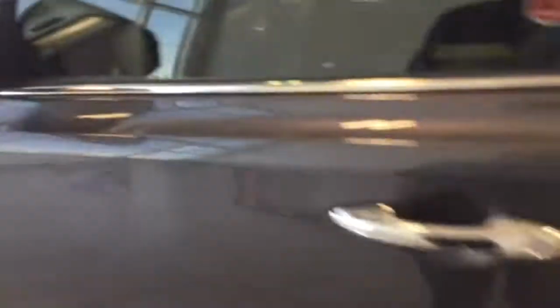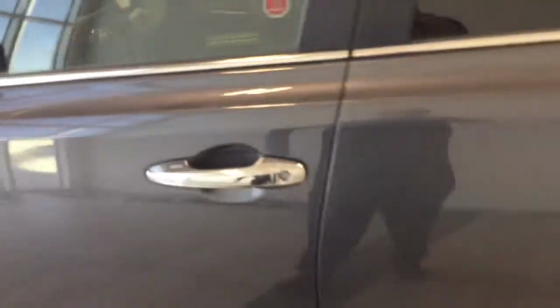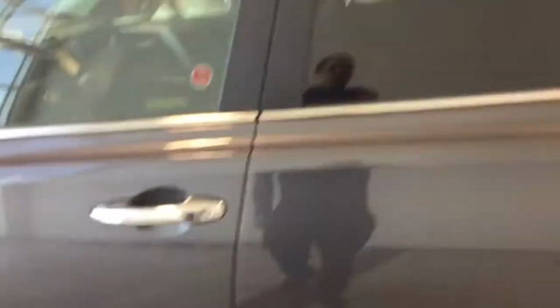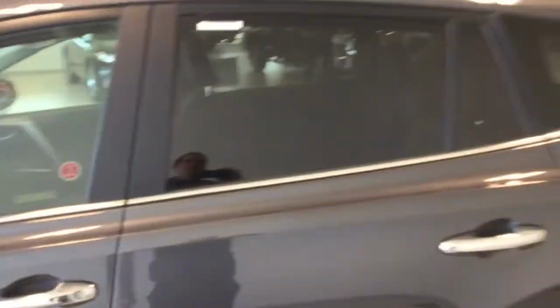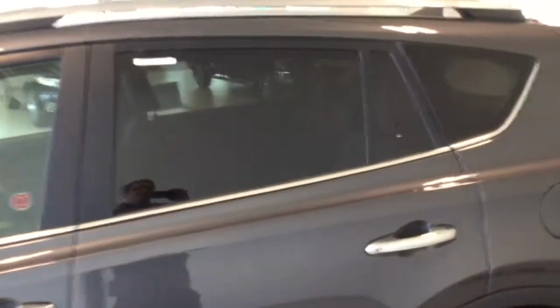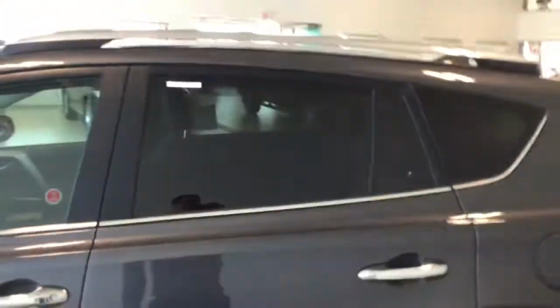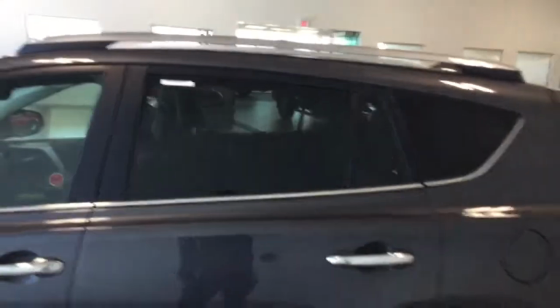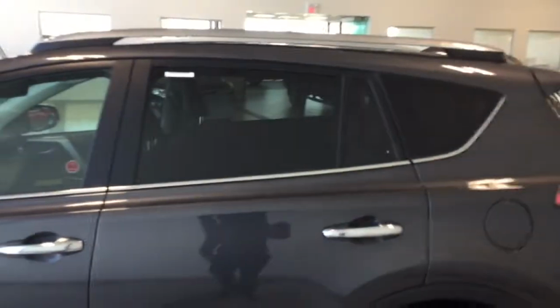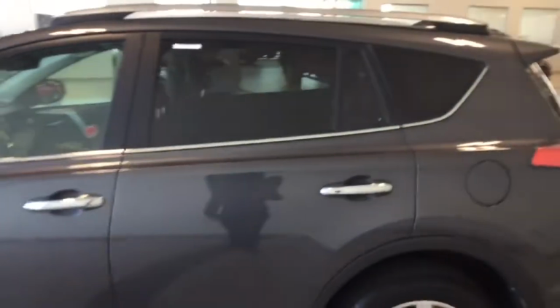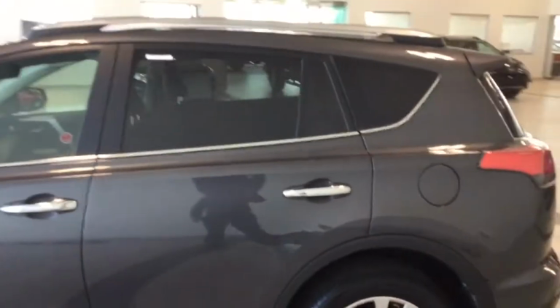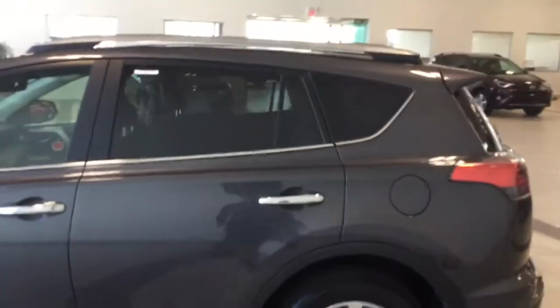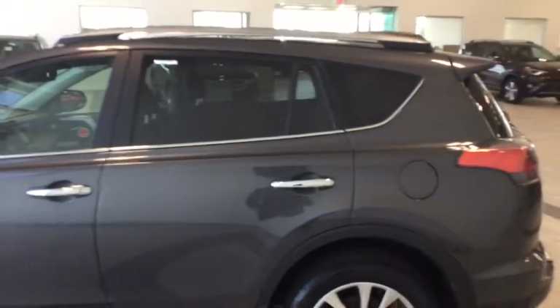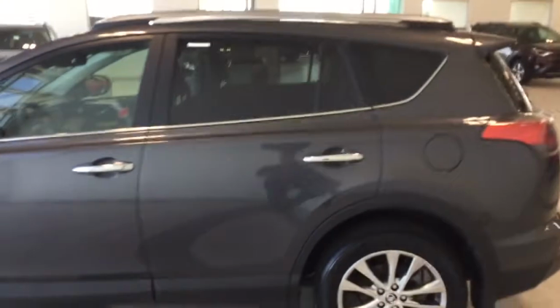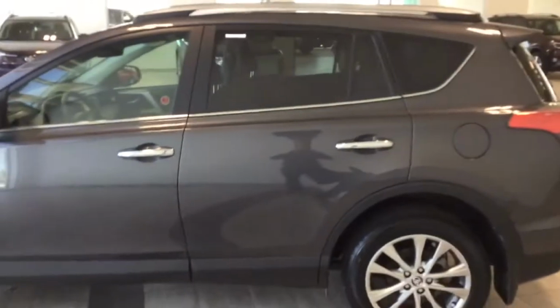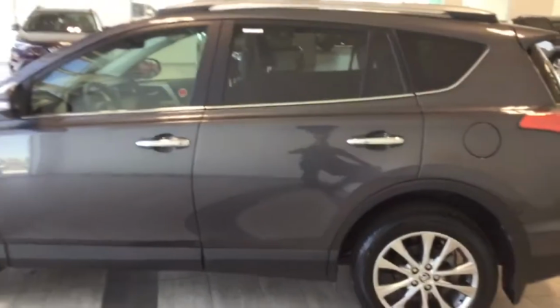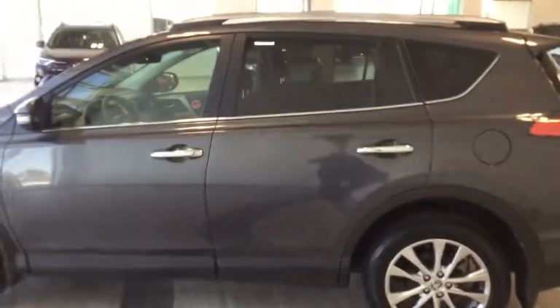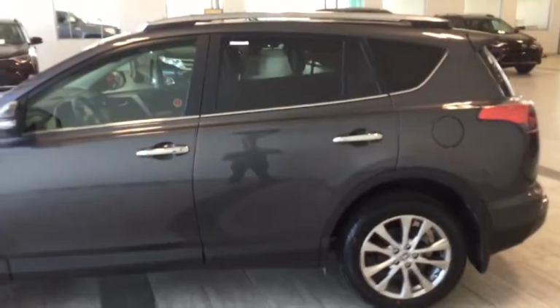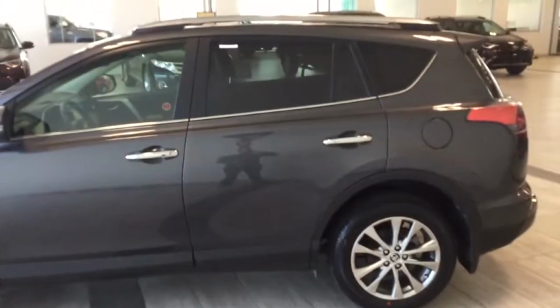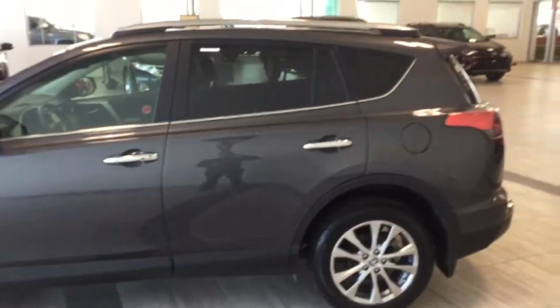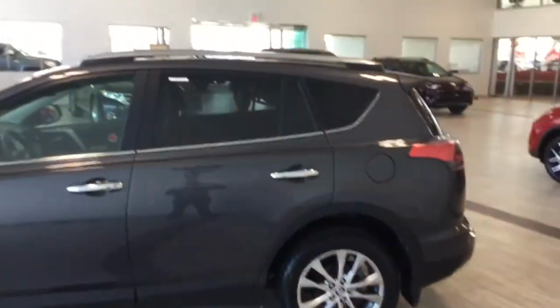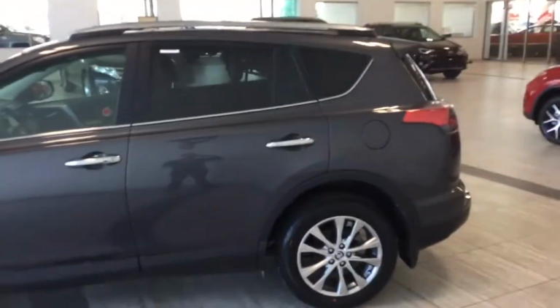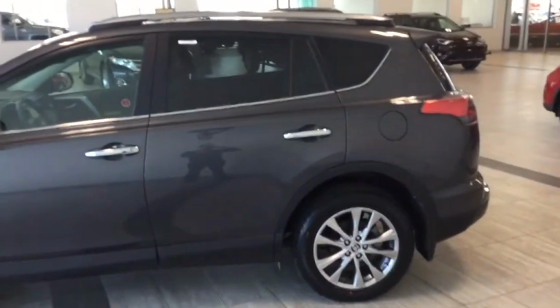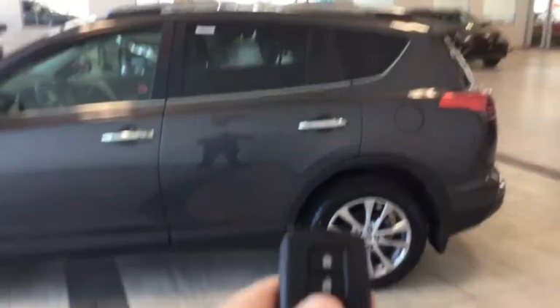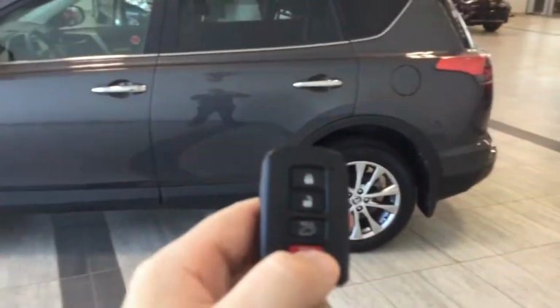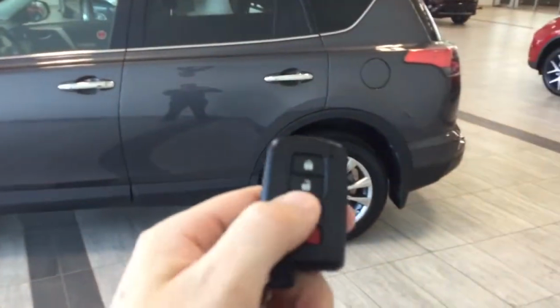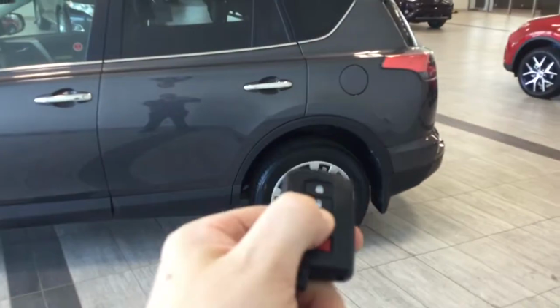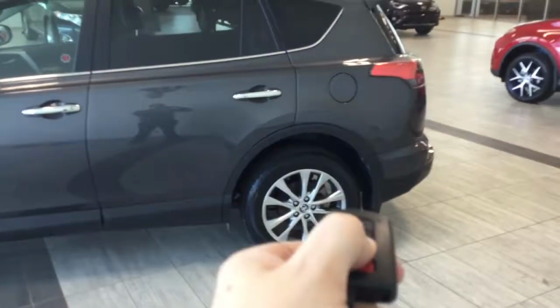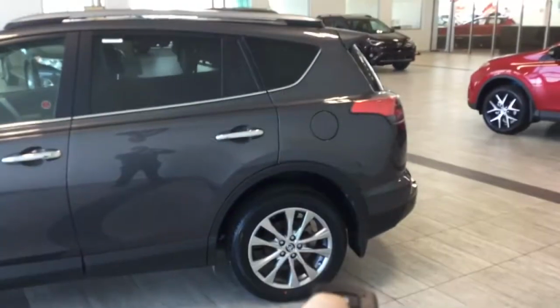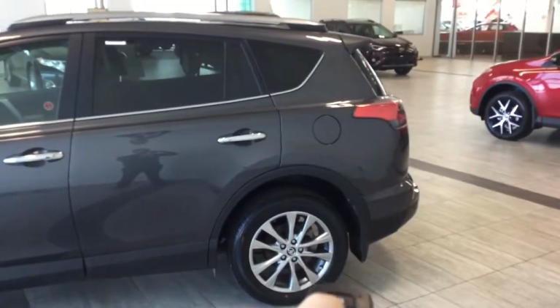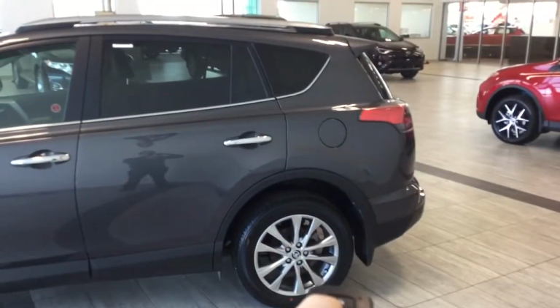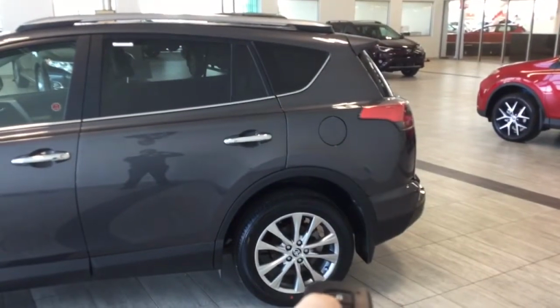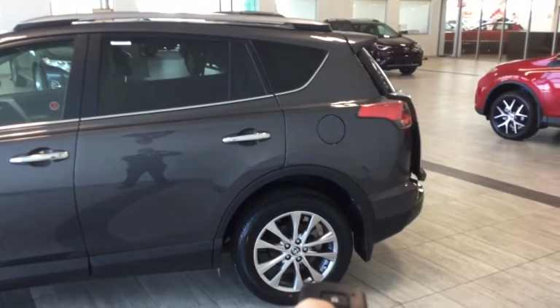On the back is privacy glass and silver roof rails. Using the key fob, you can access the rear door via the power lift gate.